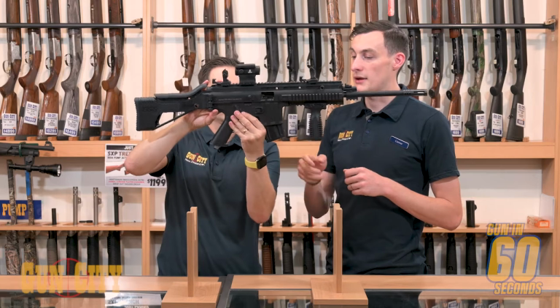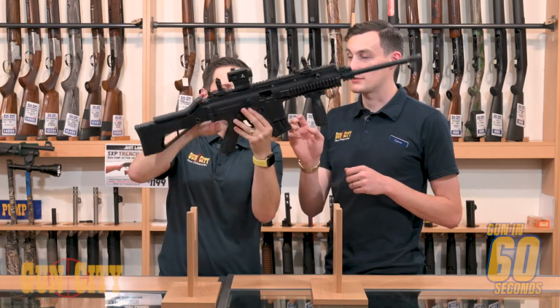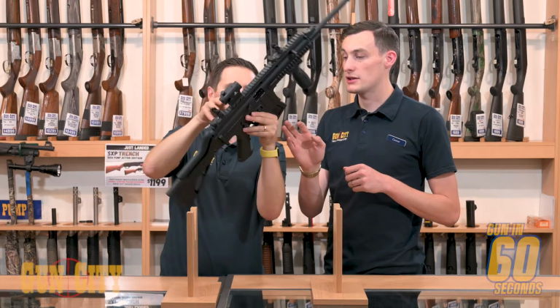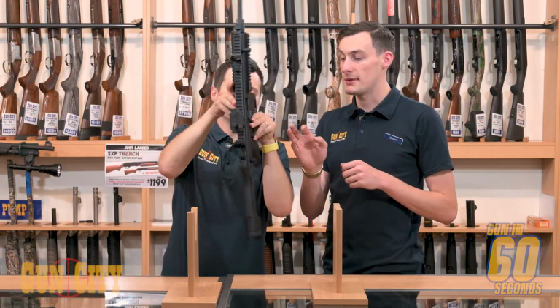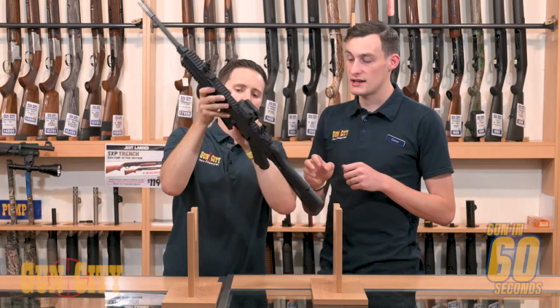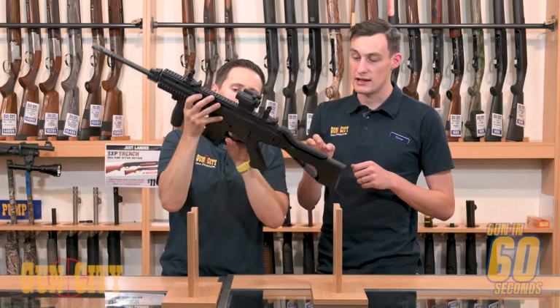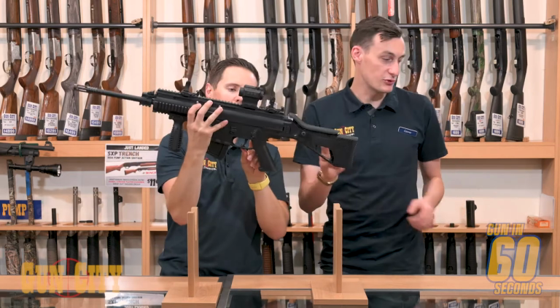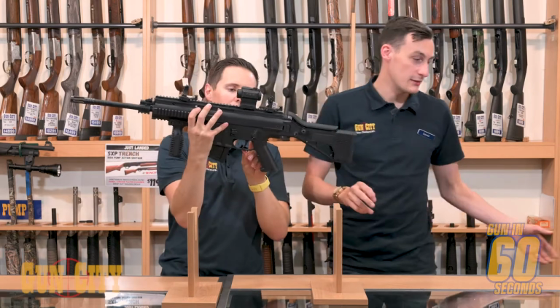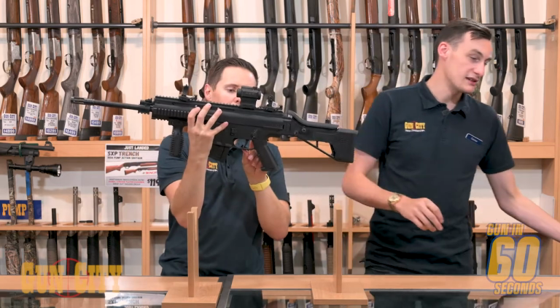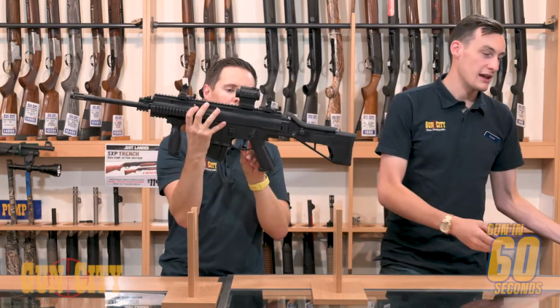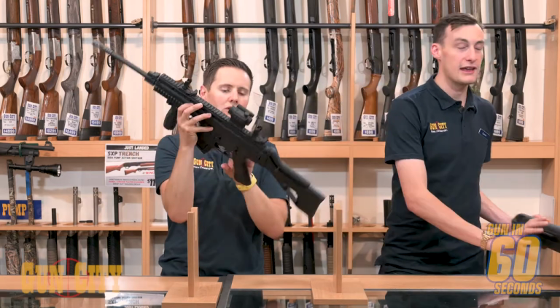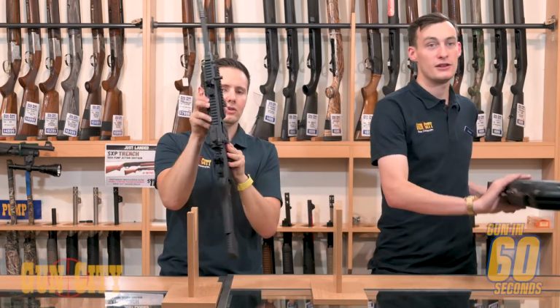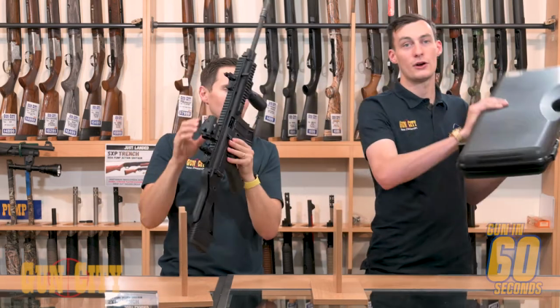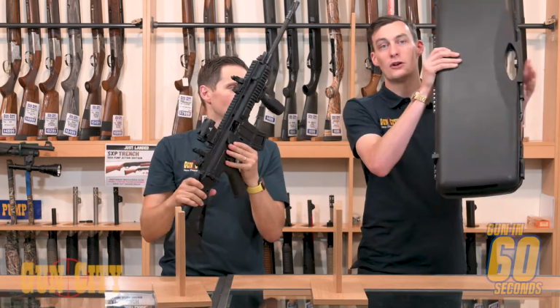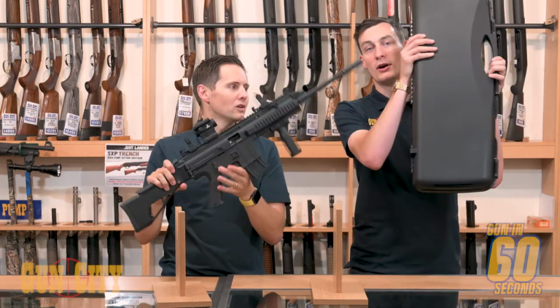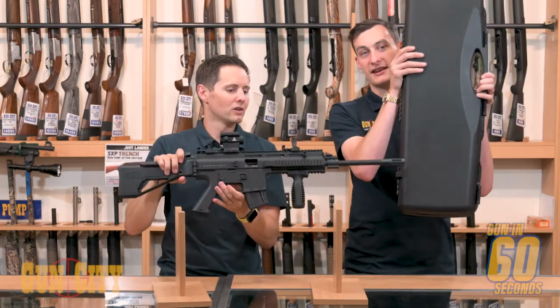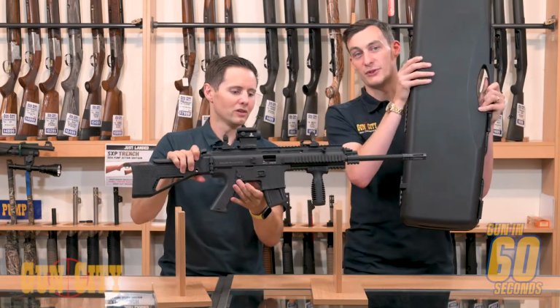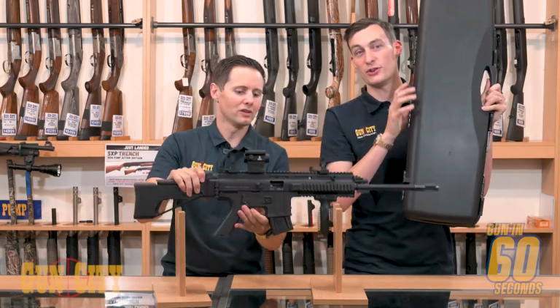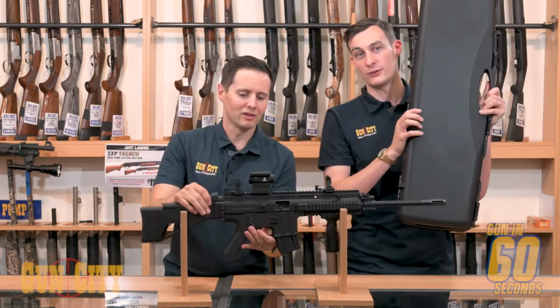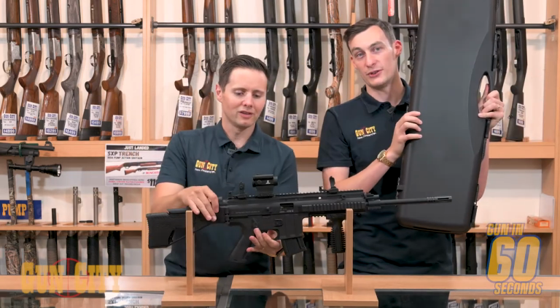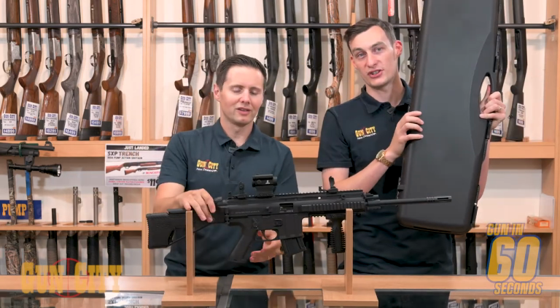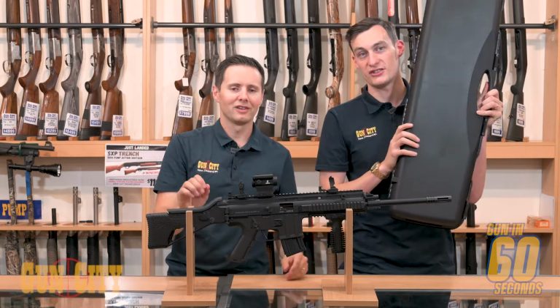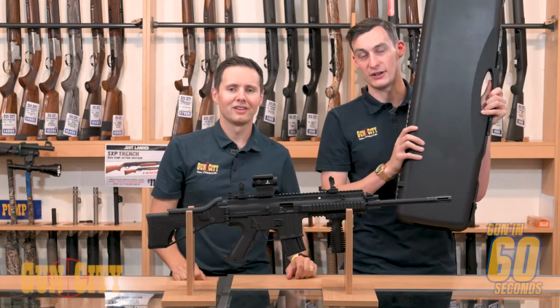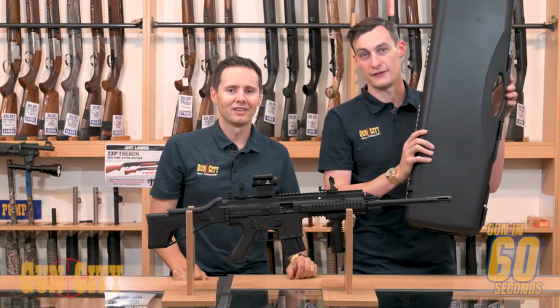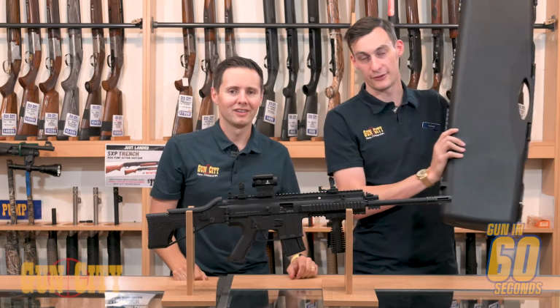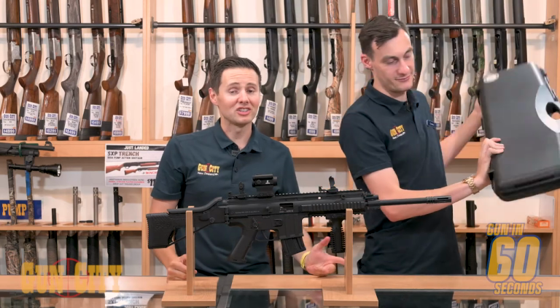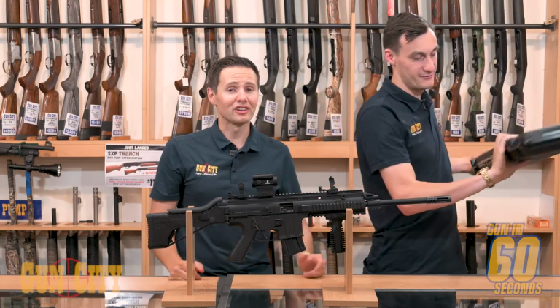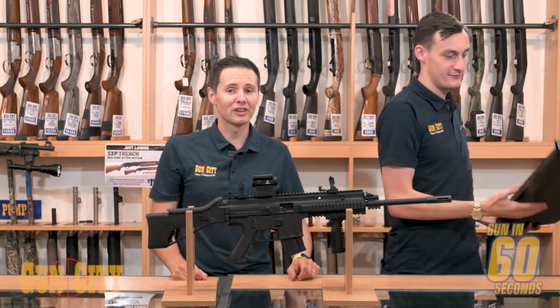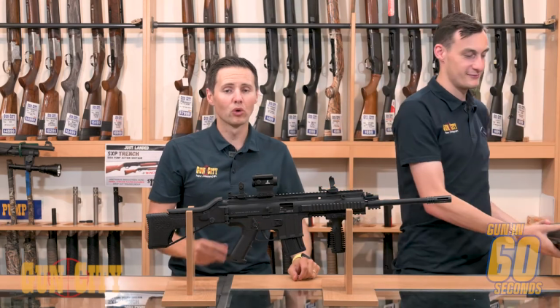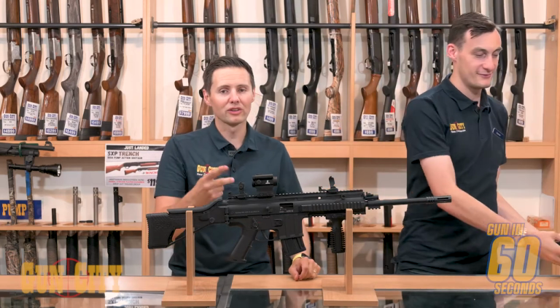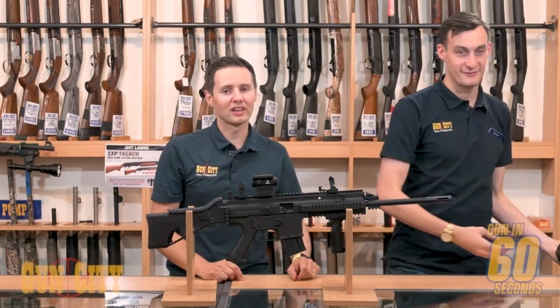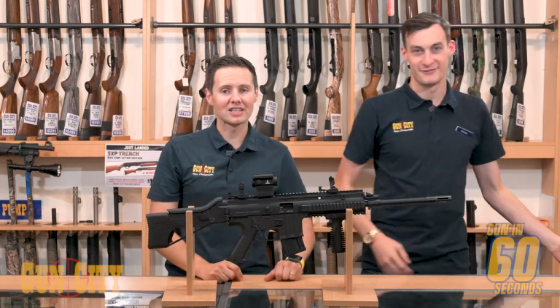It comes with a 10 round magazine, adjustable cheek piece, and you've got a lockable hard case — with the new law change, that's really good for you. GSG 15: more rails than a train station.